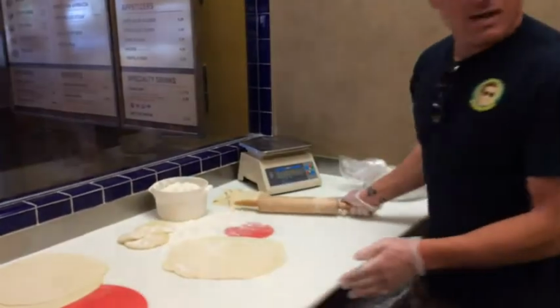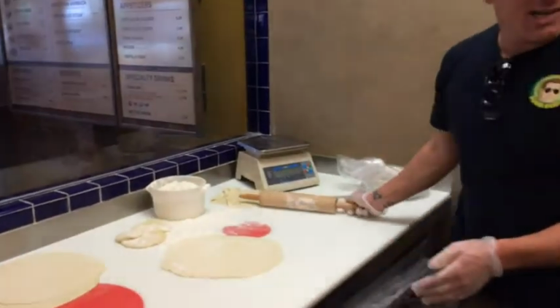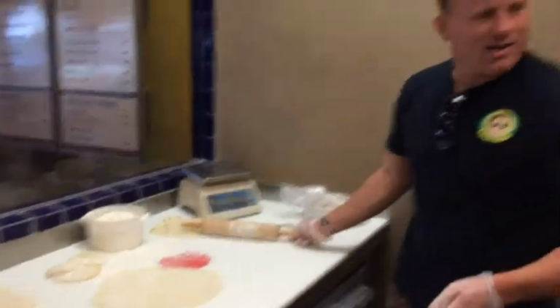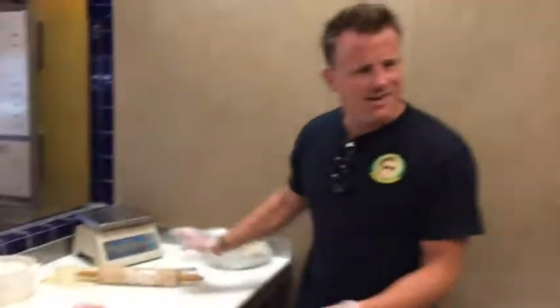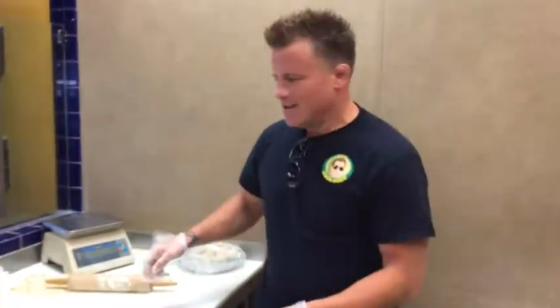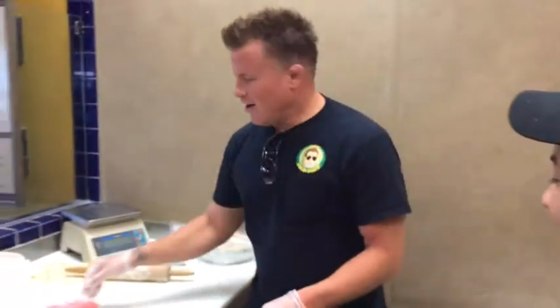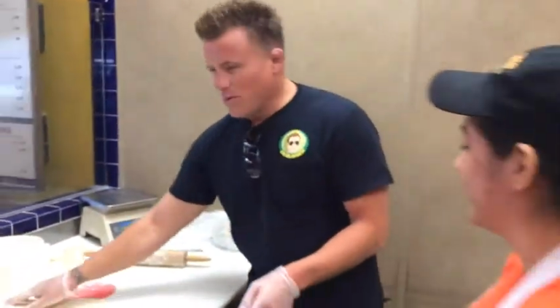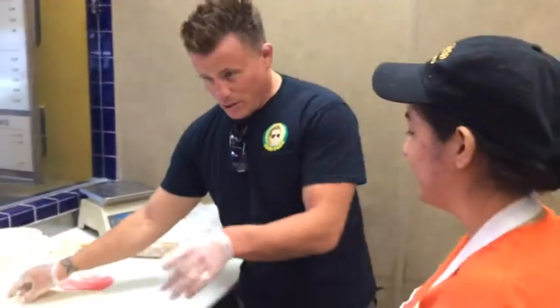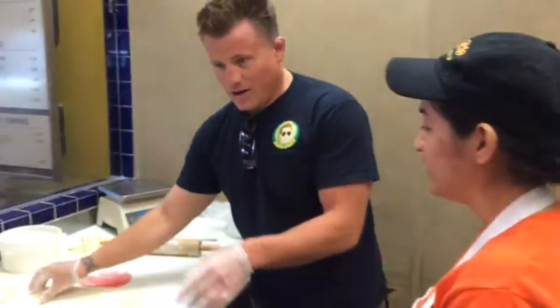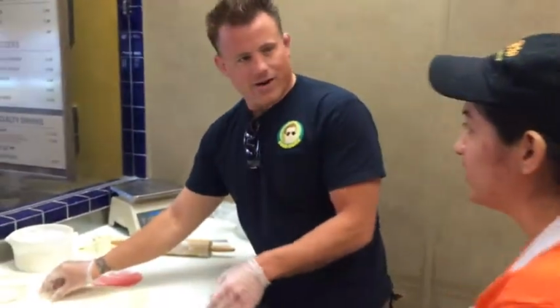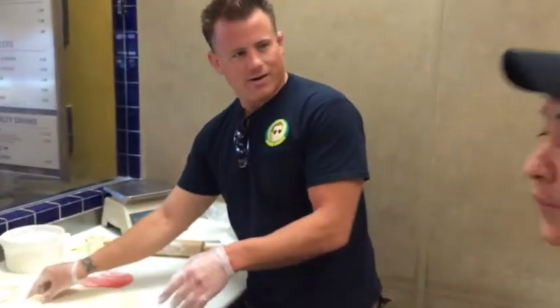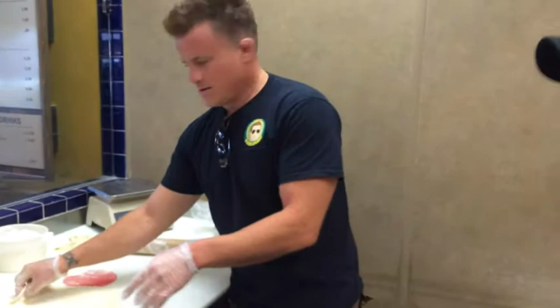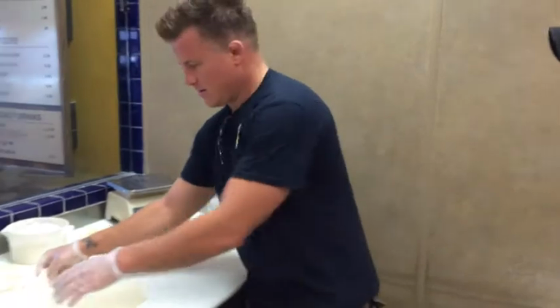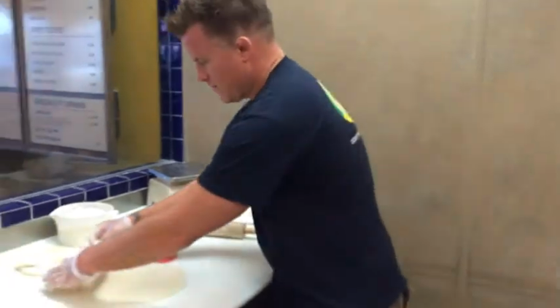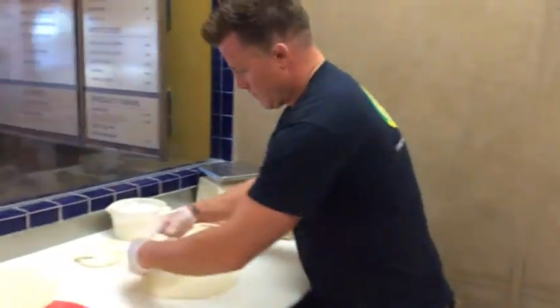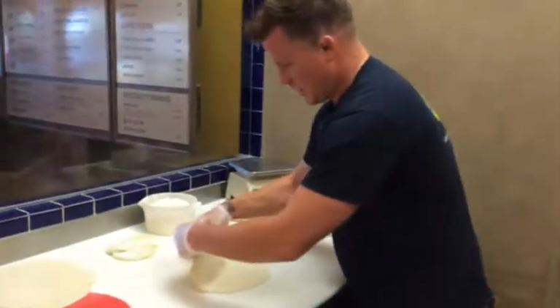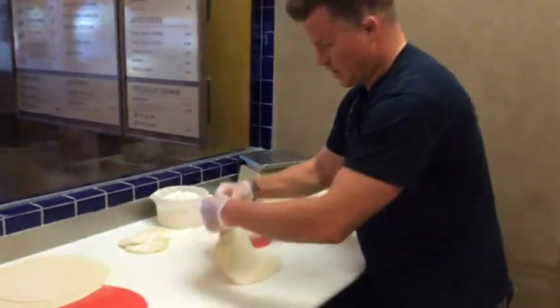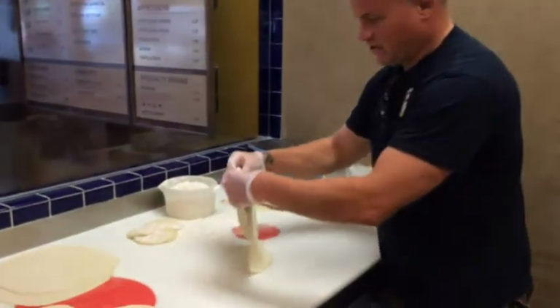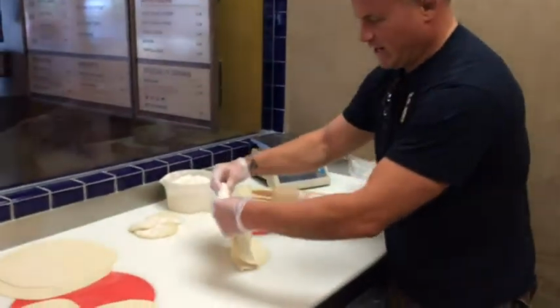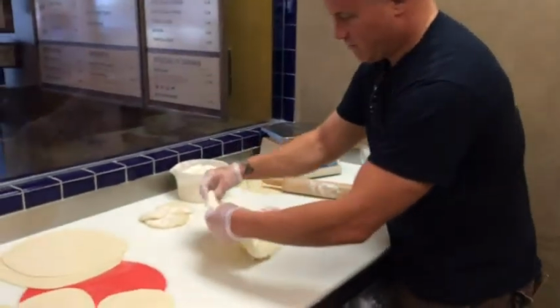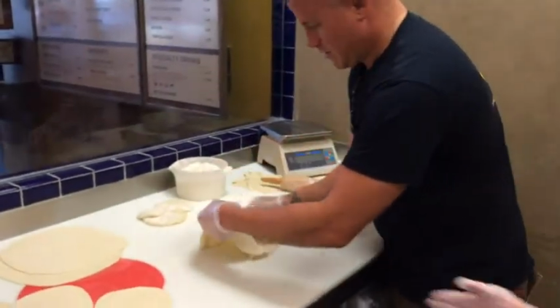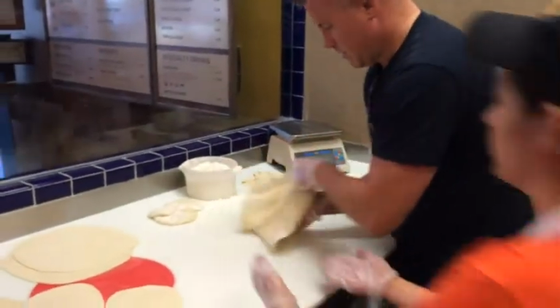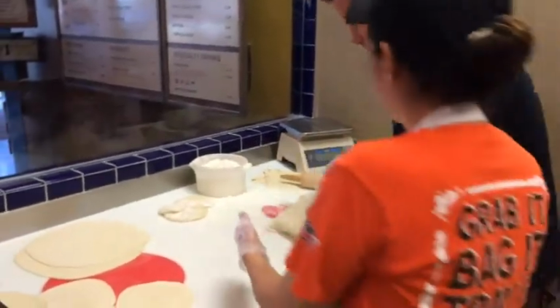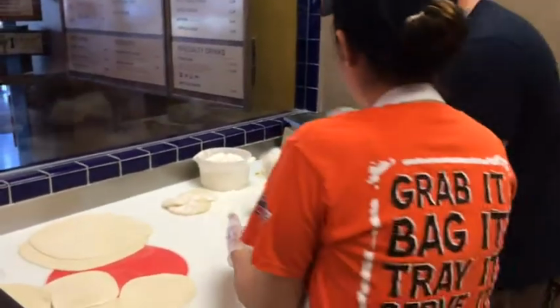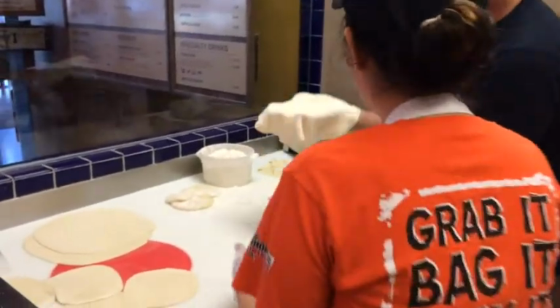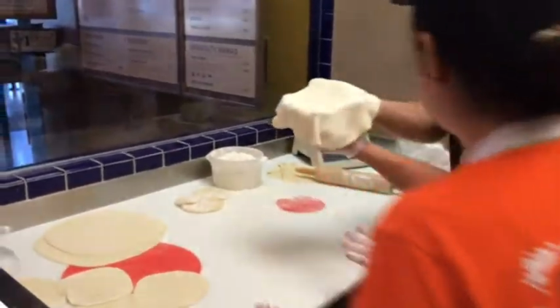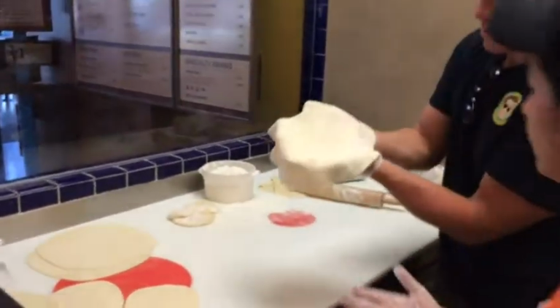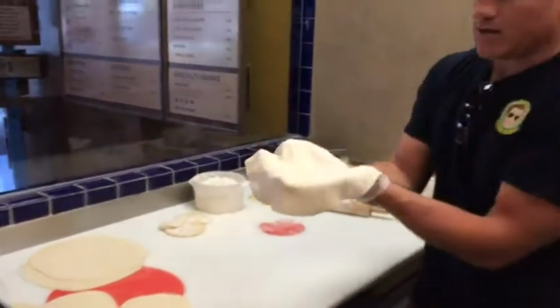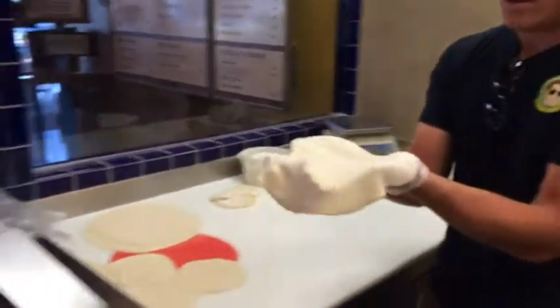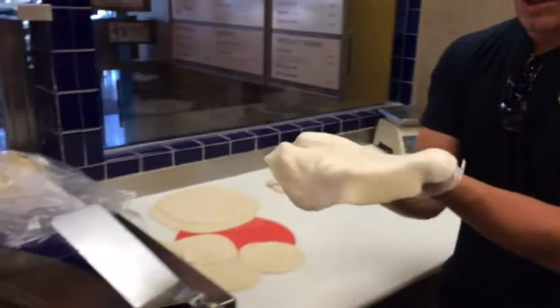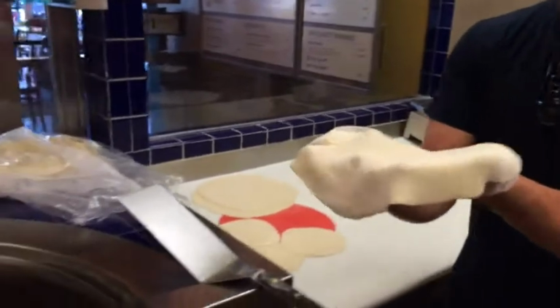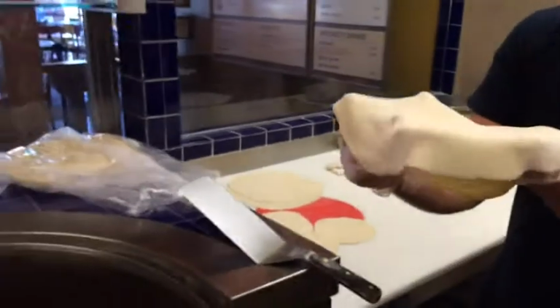How's that look? Good? Alright, now what are we going to be throwing on there? A little higher. Just throw it on there.